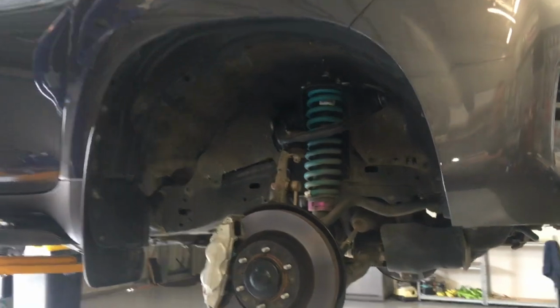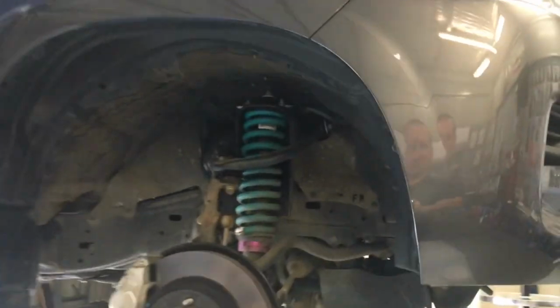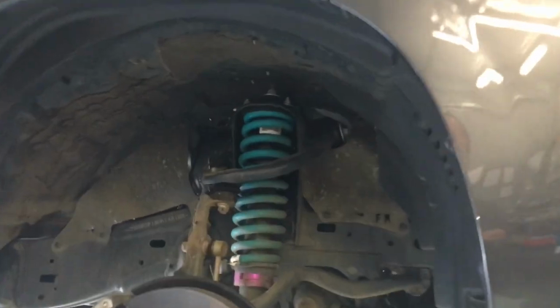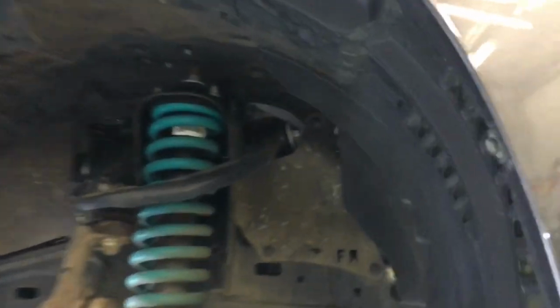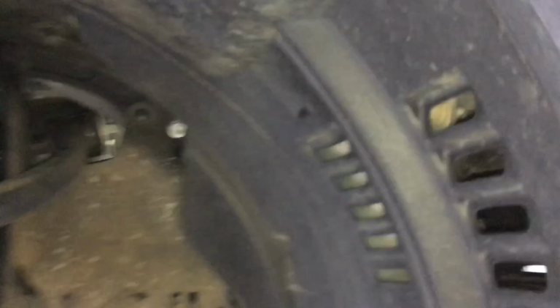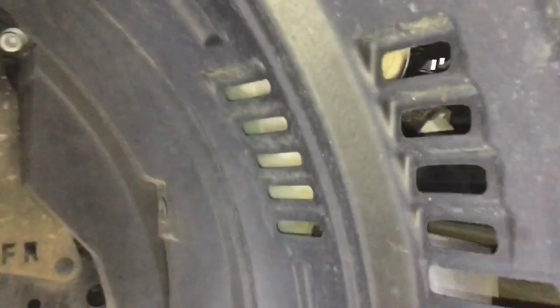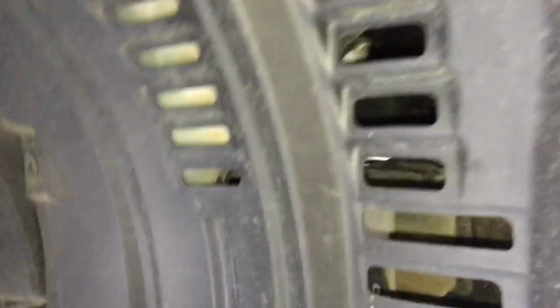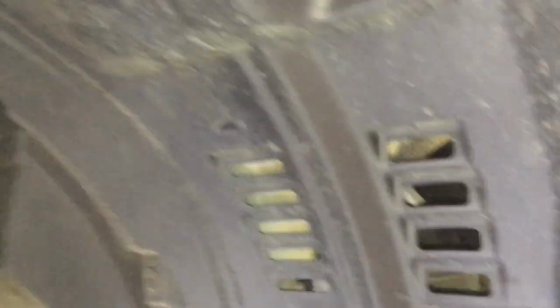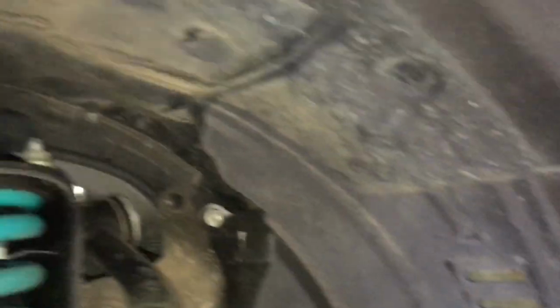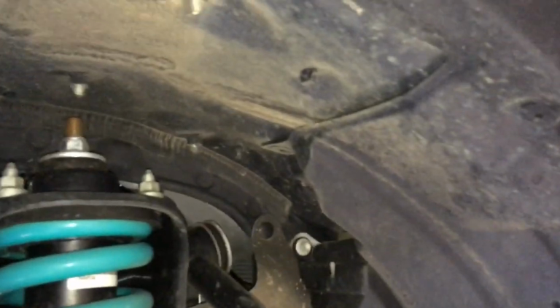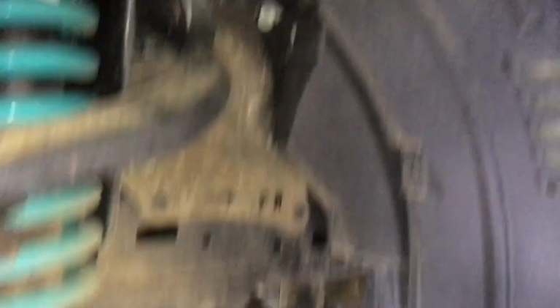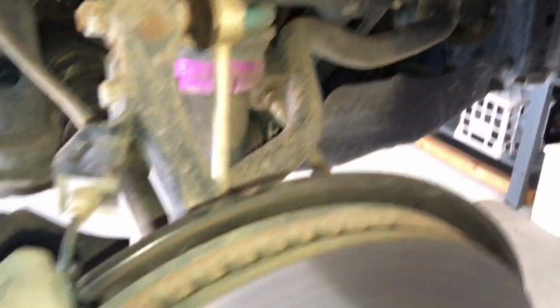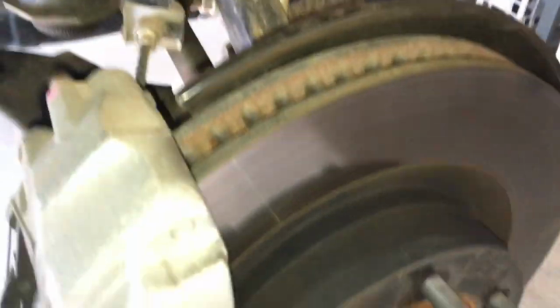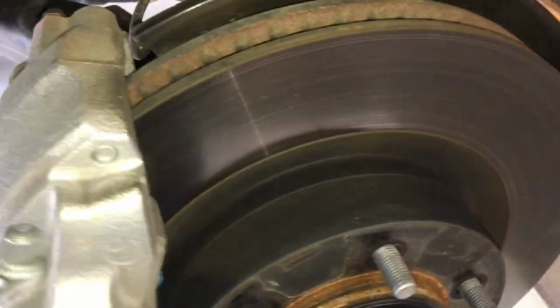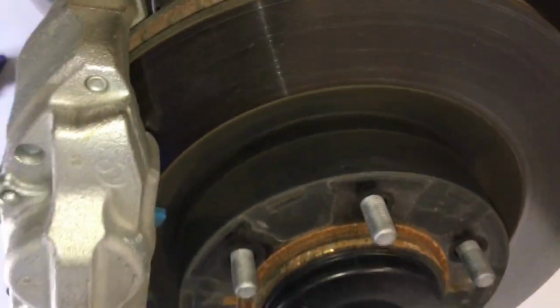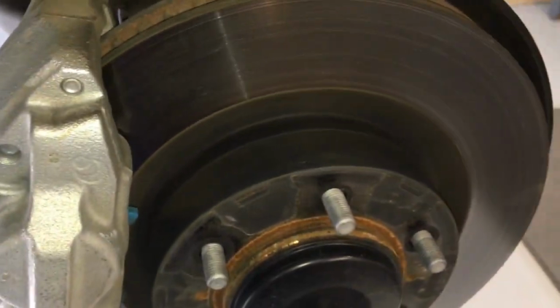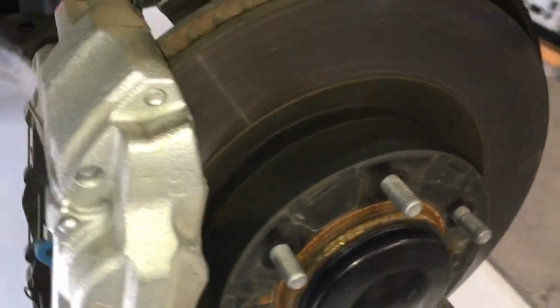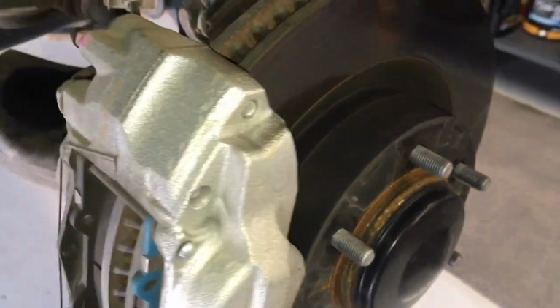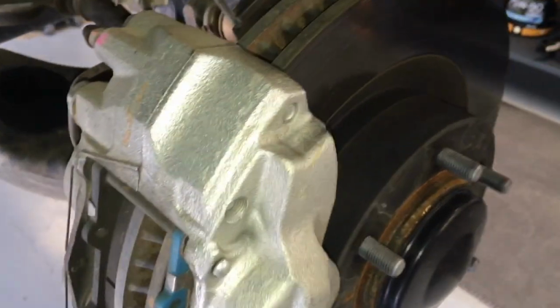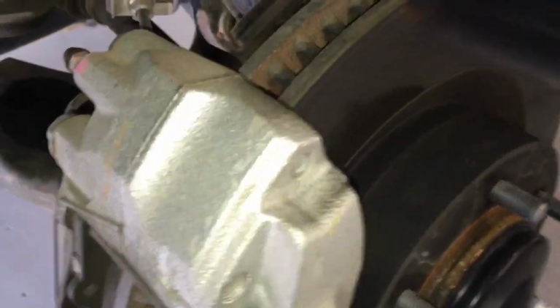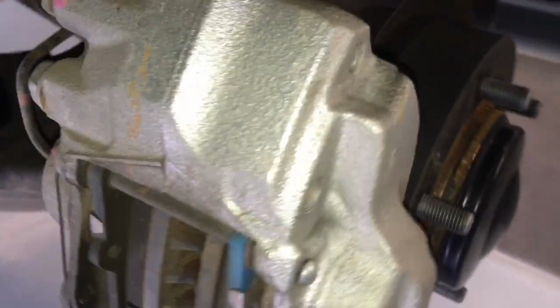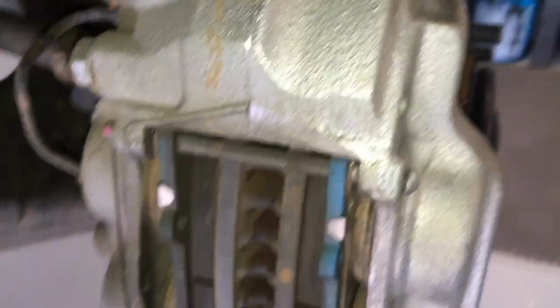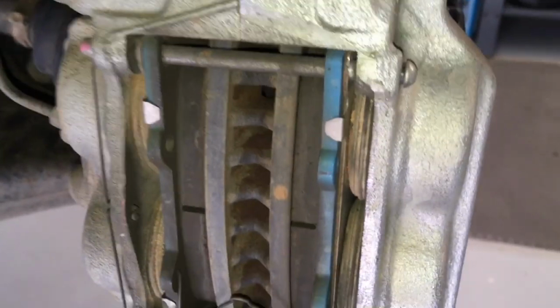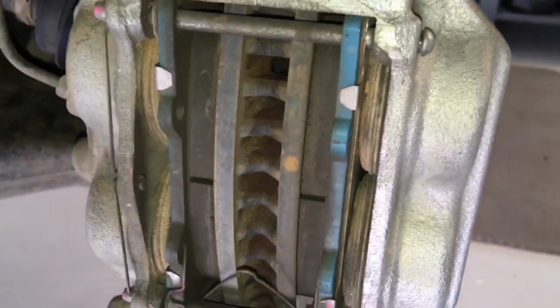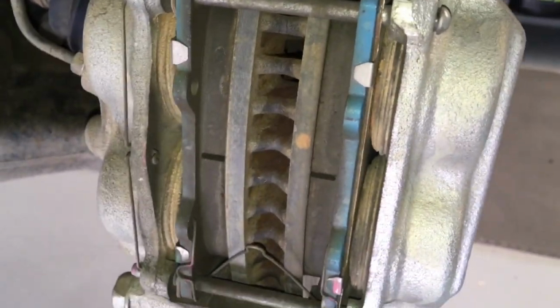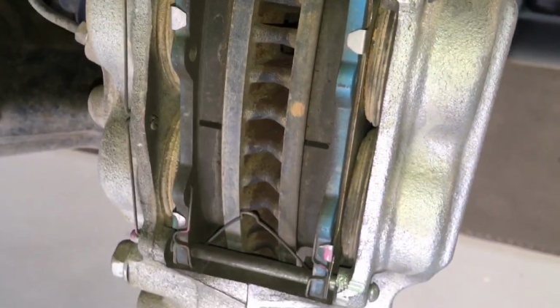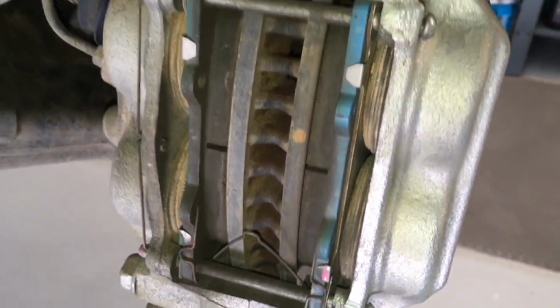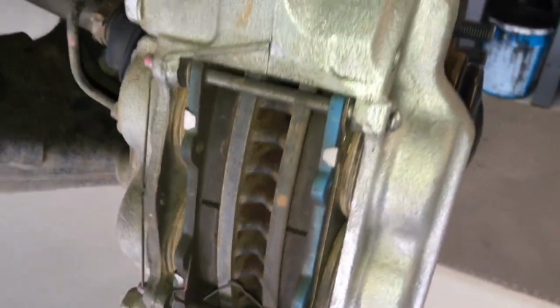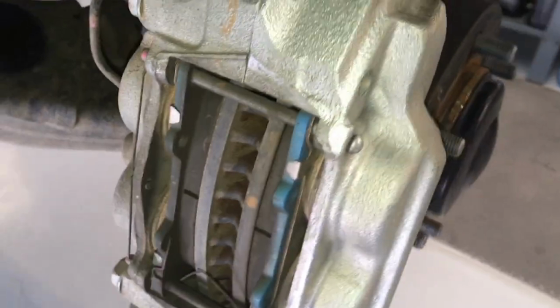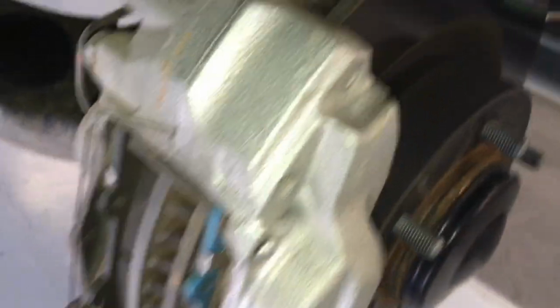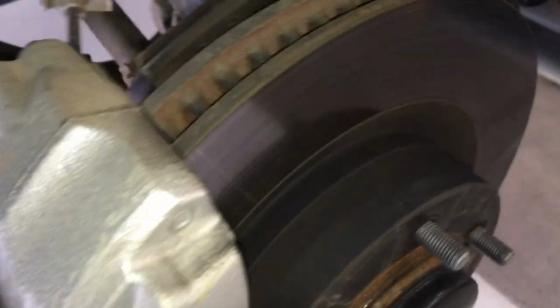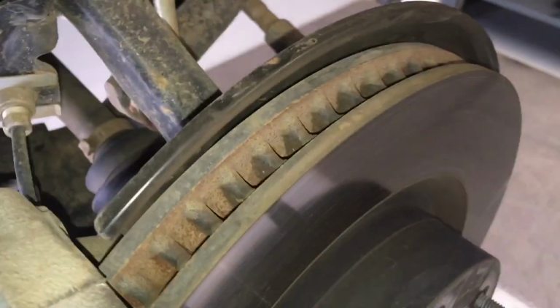Hey guys, this is Anthony, the Brake Specialist. This is a 2019 Prado 150 with about 27,000 km on it. There's nothing wrong with the brakes, but this one's going to be all about brakes — everything I've got for you as a brake specialist.